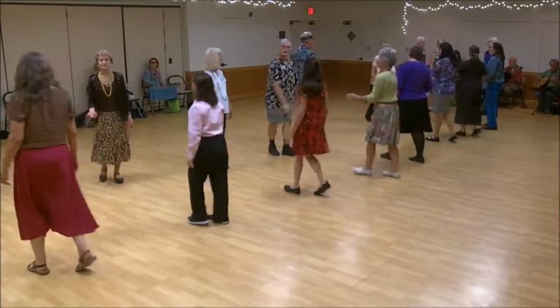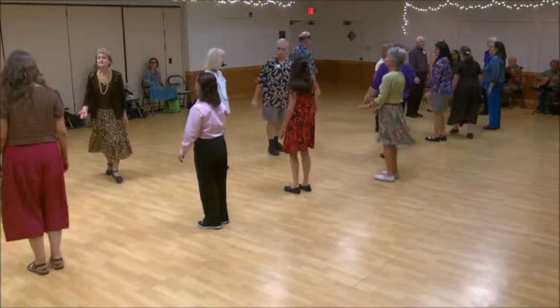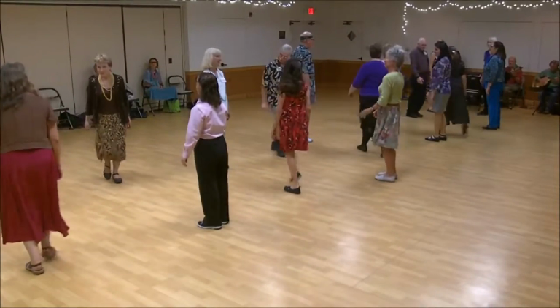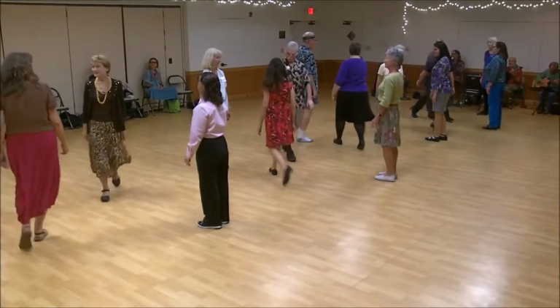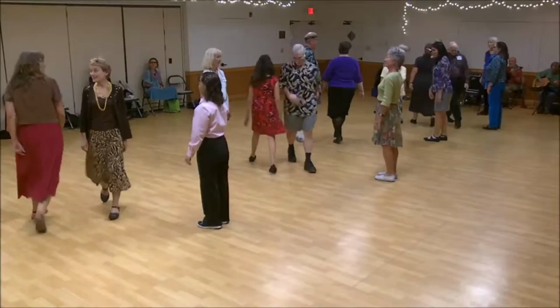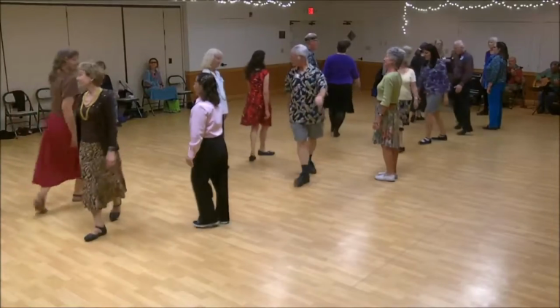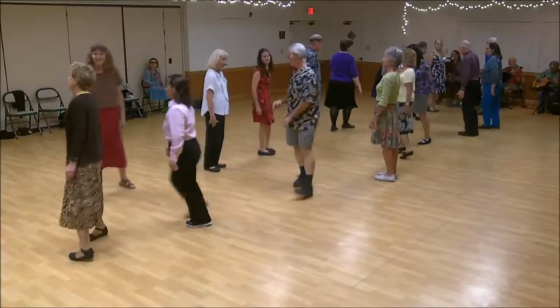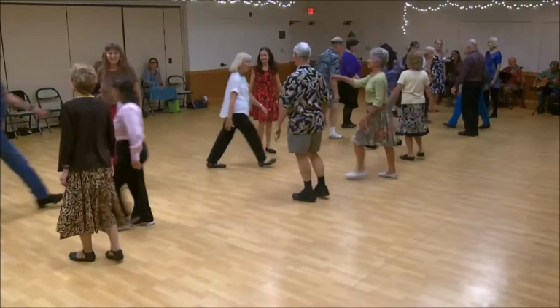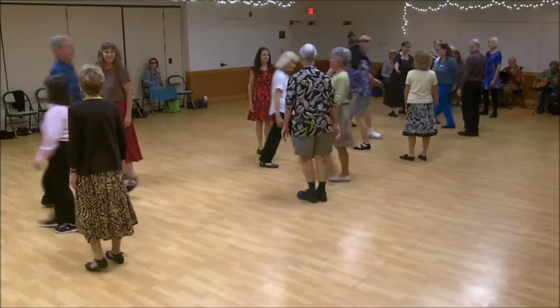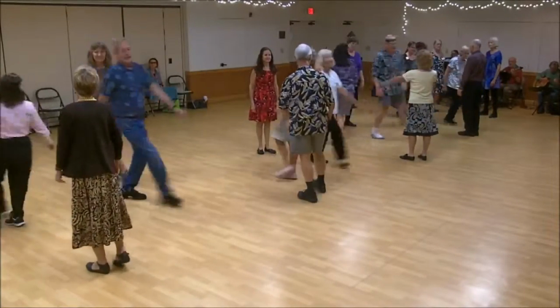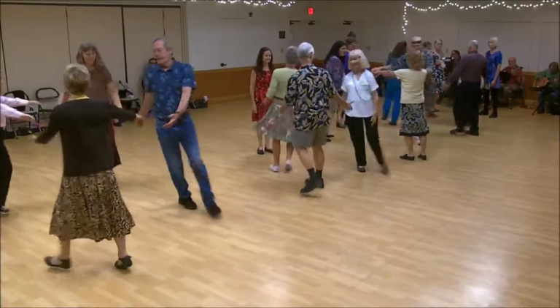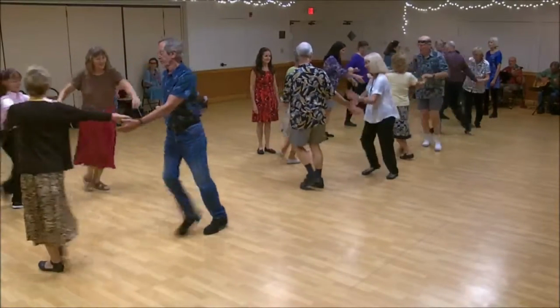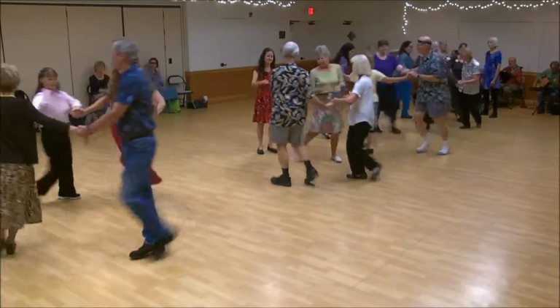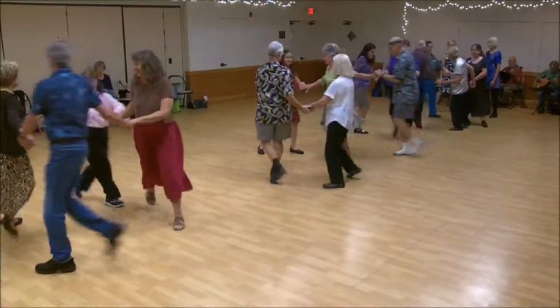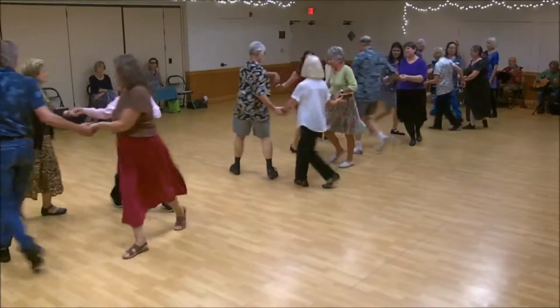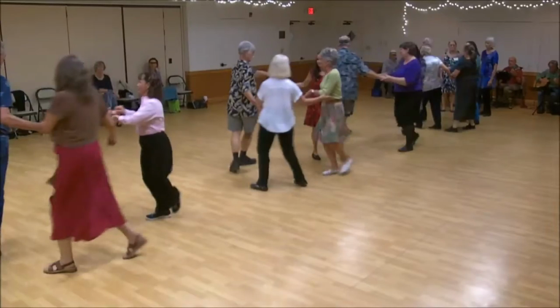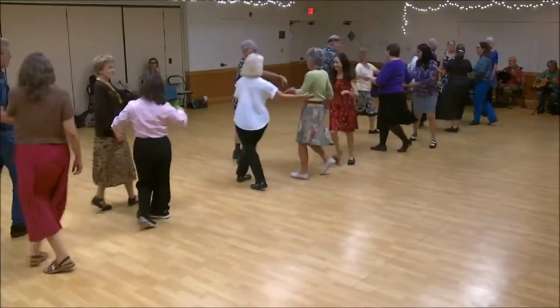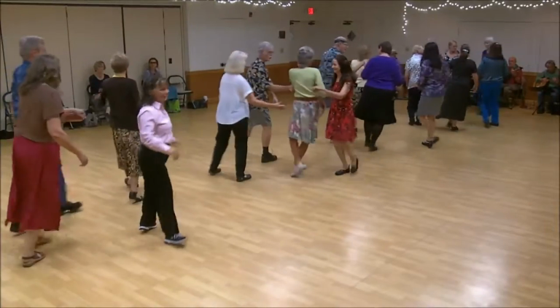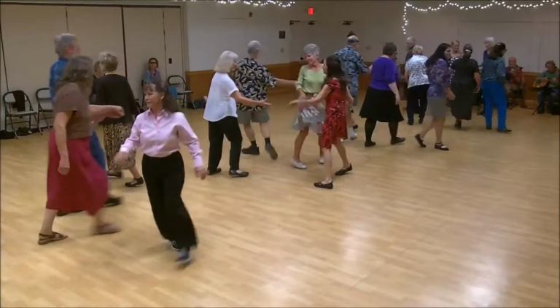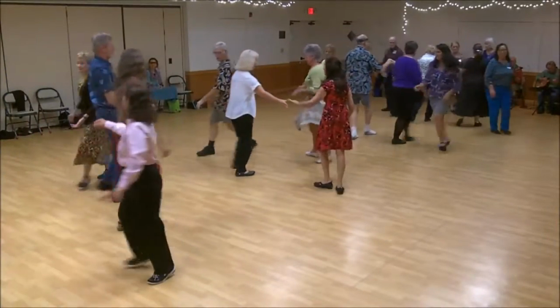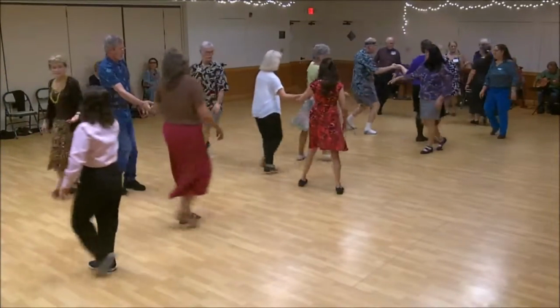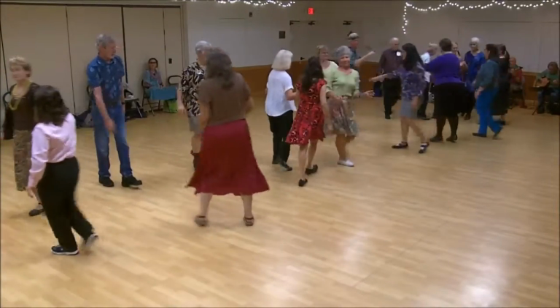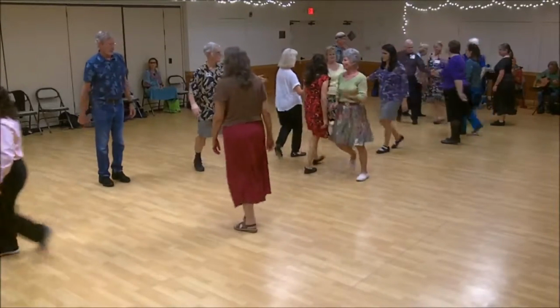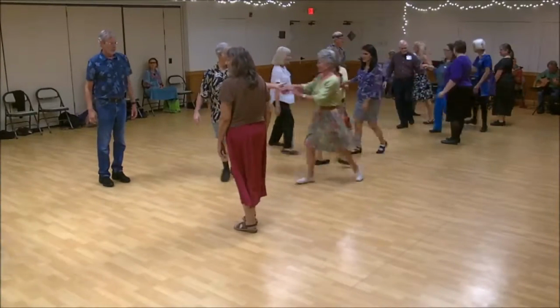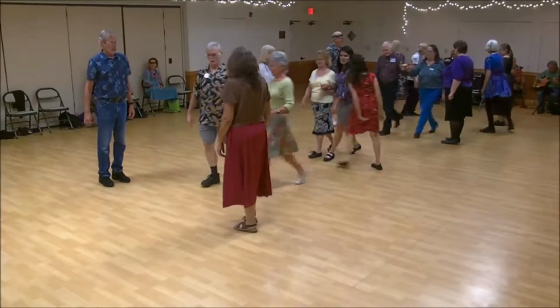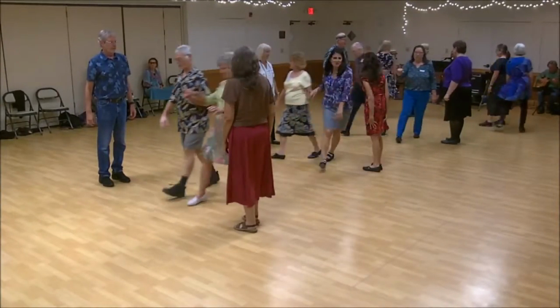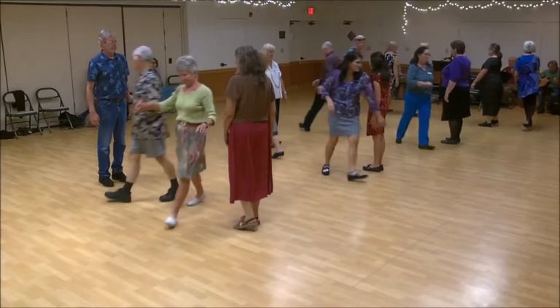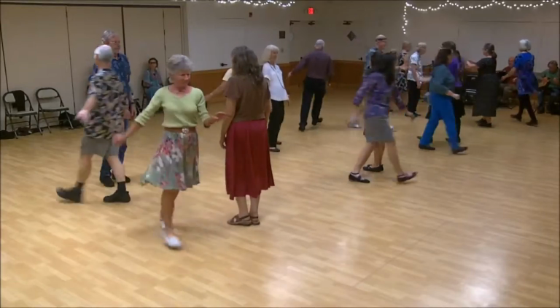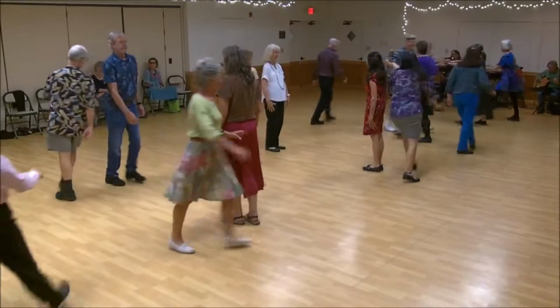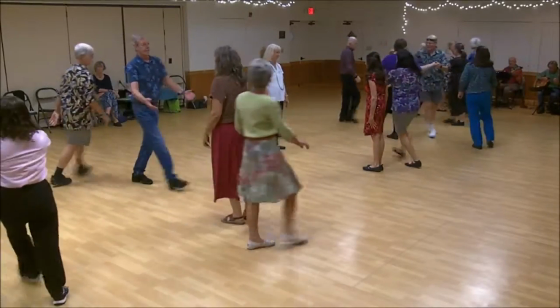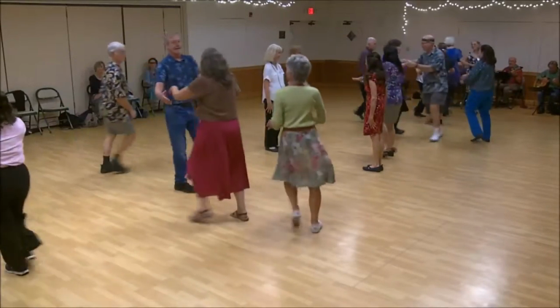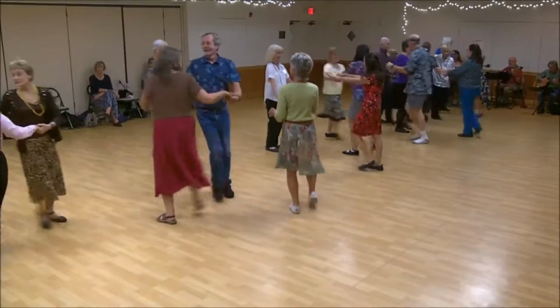First corner is crossed, second corner is crossed, circle left halfway. Once cast, please speed up. Once rebound, cast back up. Corners, two-hand turn, pull through.